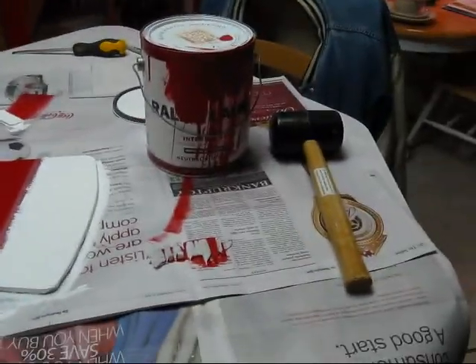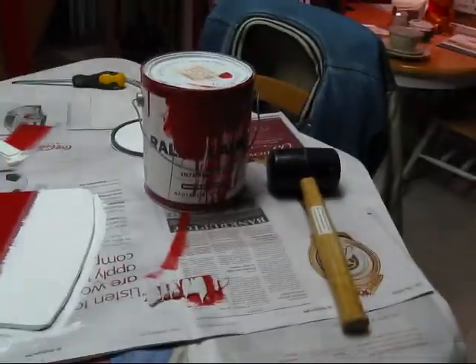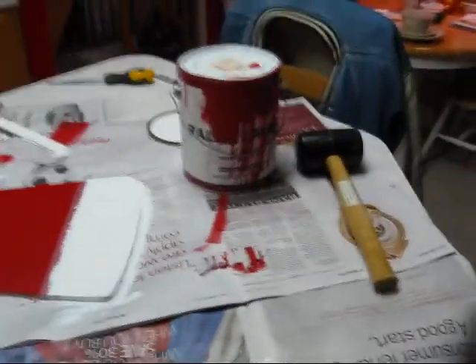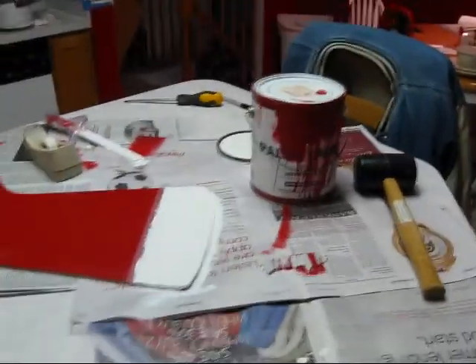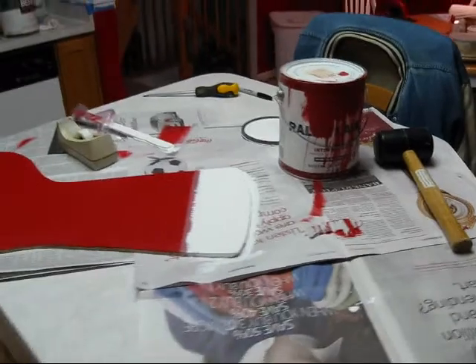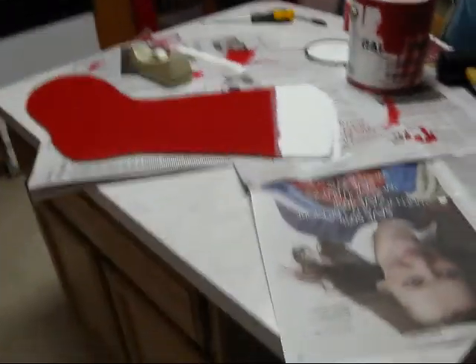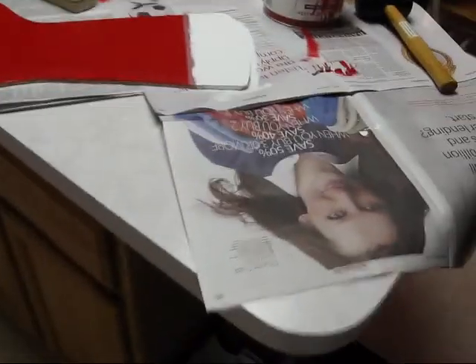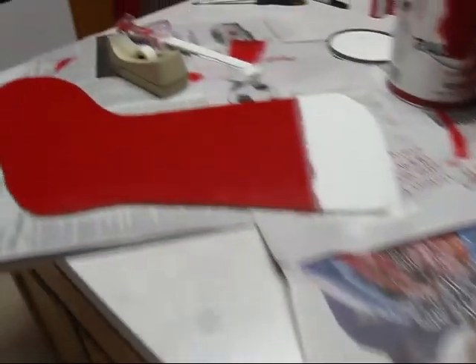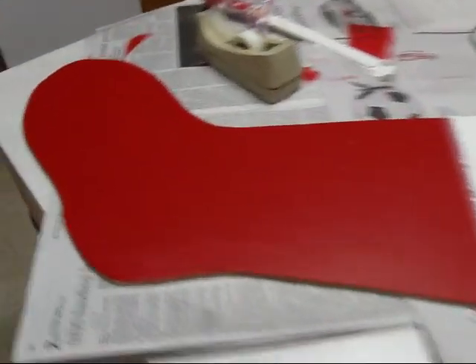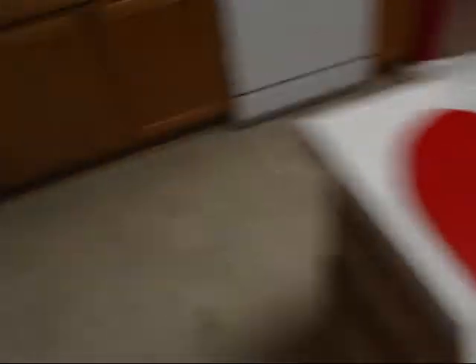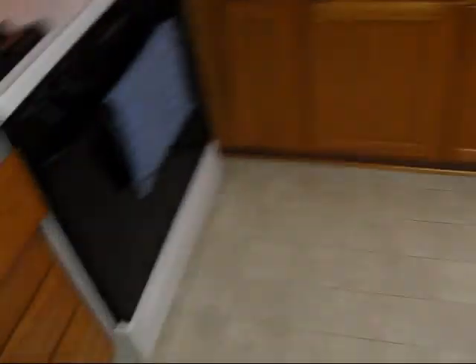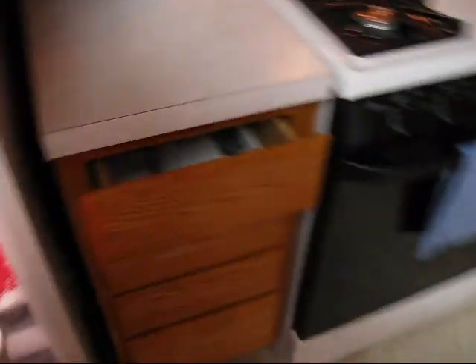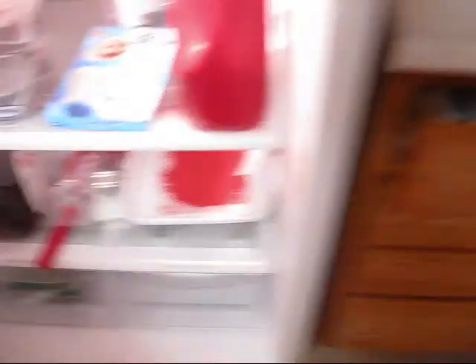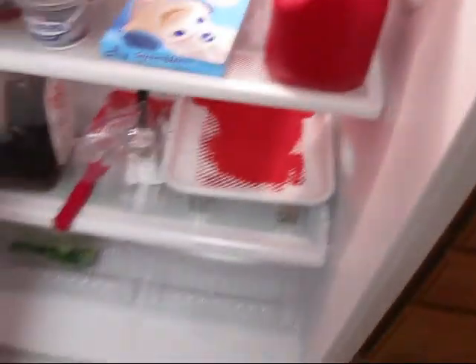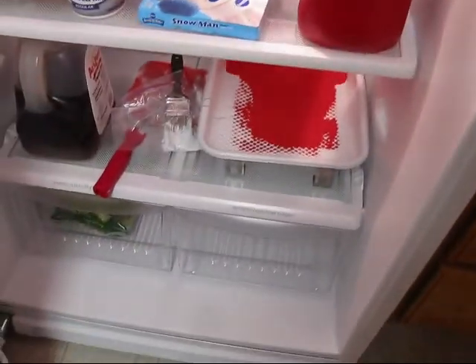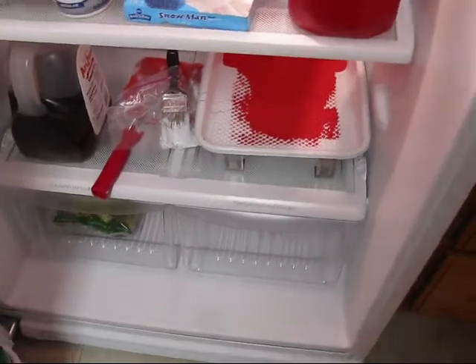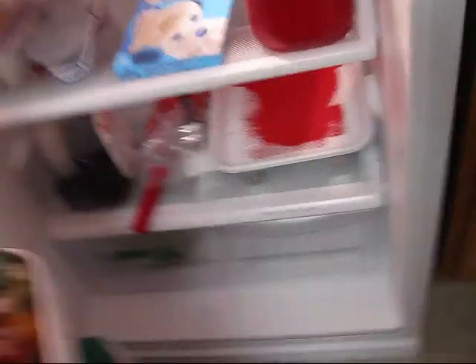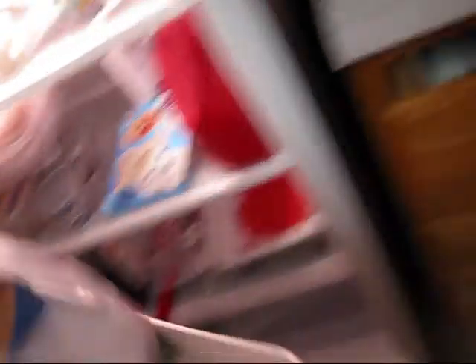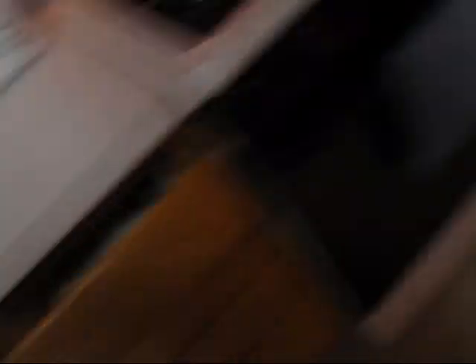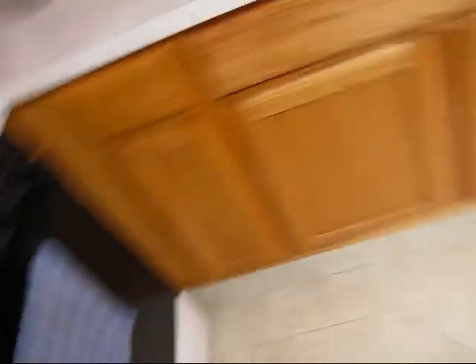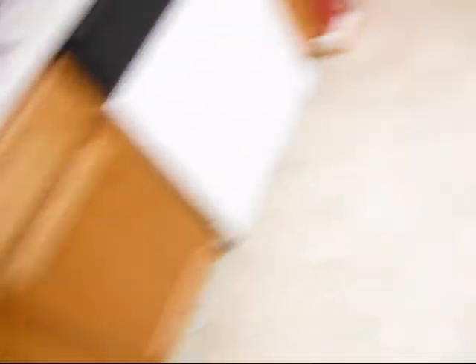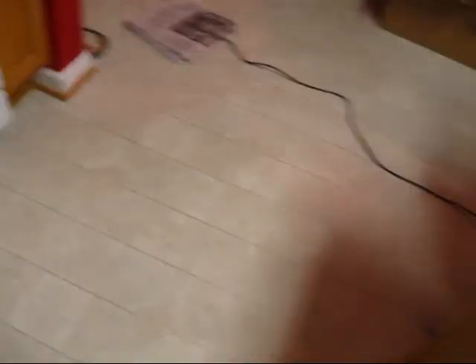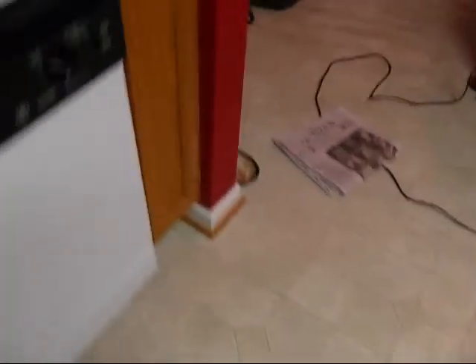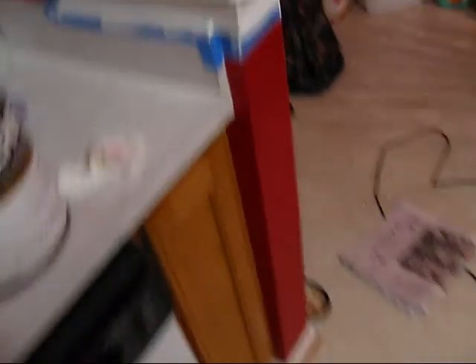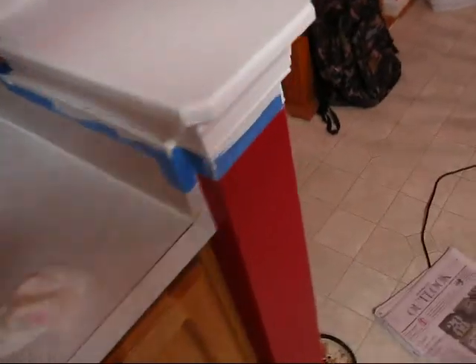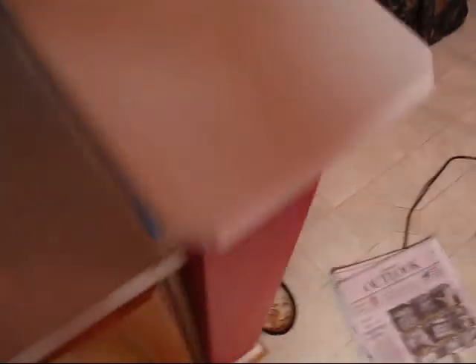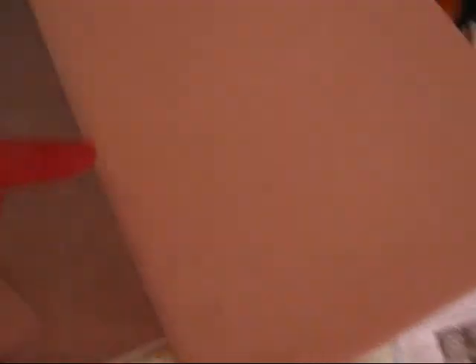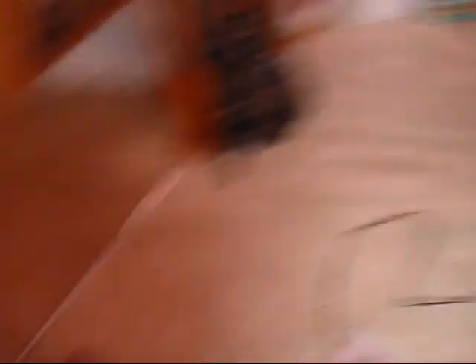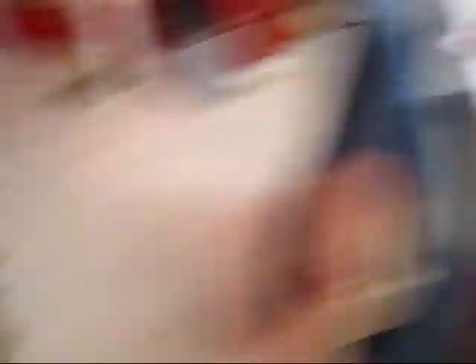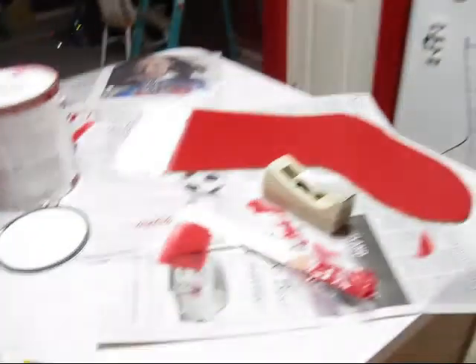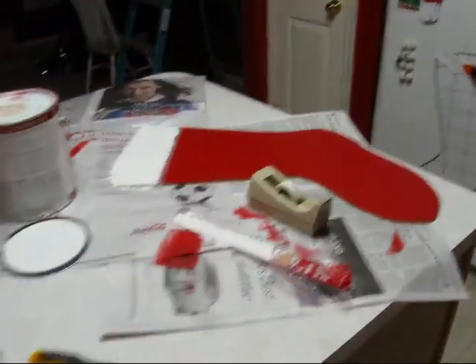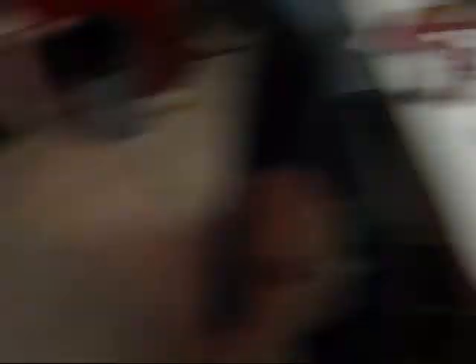I get tired of painting — painting is so boring and labor-intensive, and it takes forever to get the effect you want. To keep all the paint from going bad, that's in the refrigerator in some plastic bags. I think this is gonna be the last coat on here, and then I'll put an extra coat on that stocking thing.